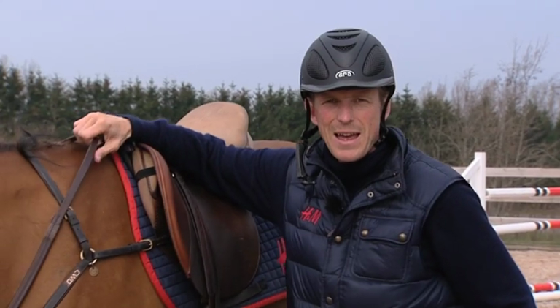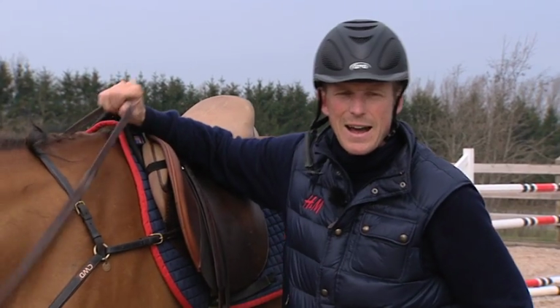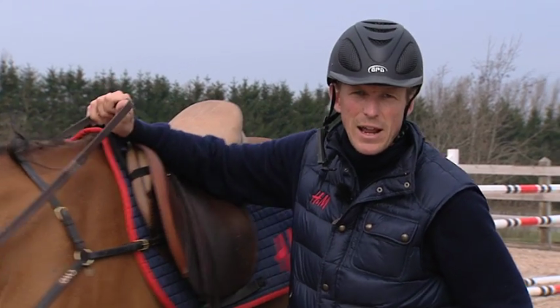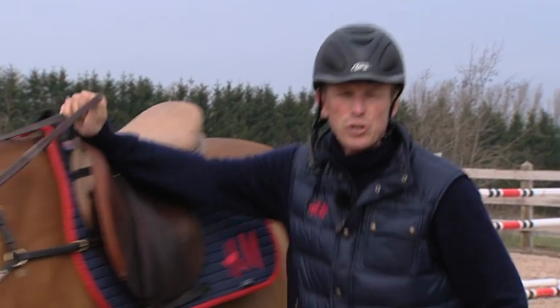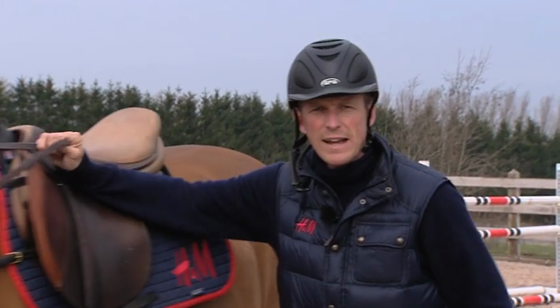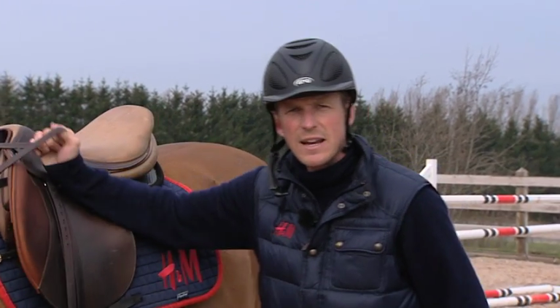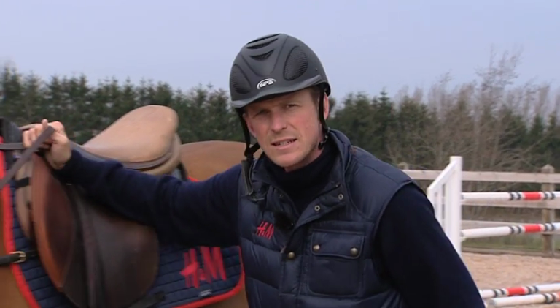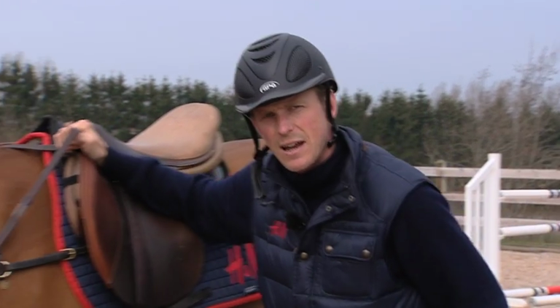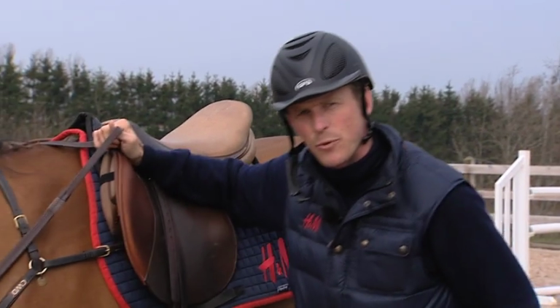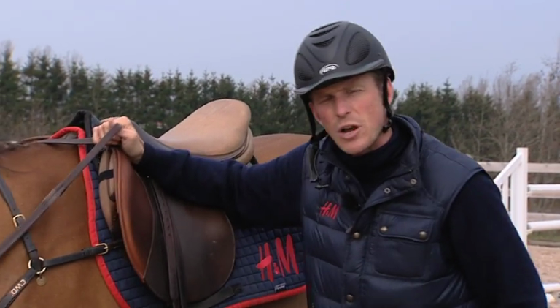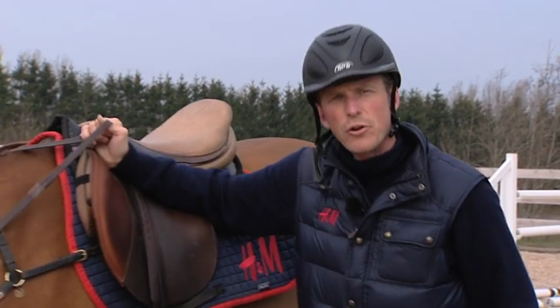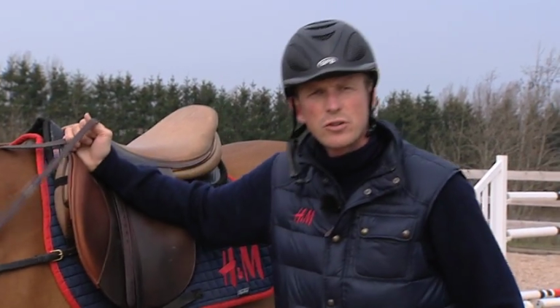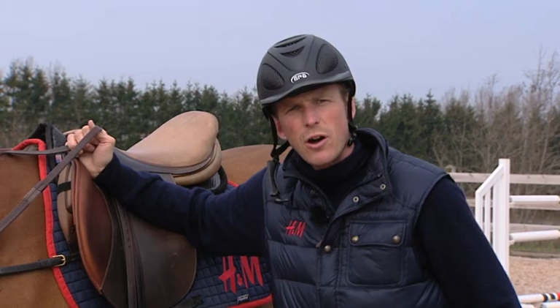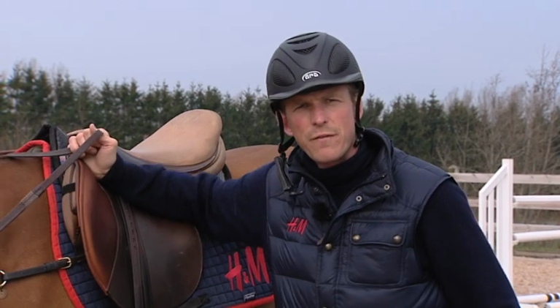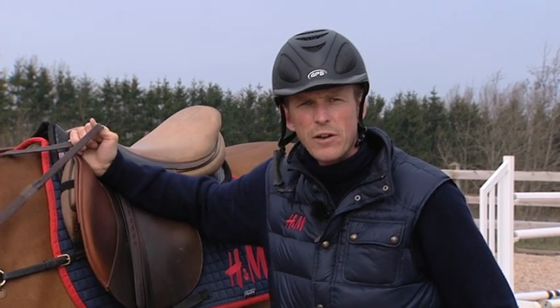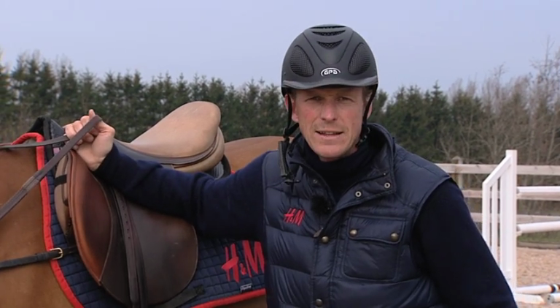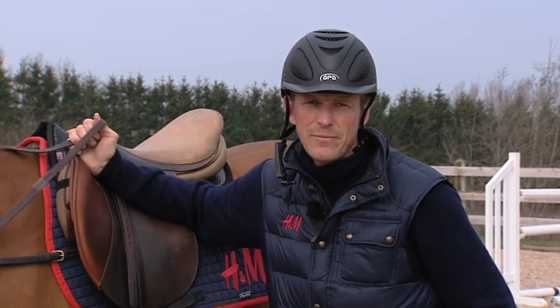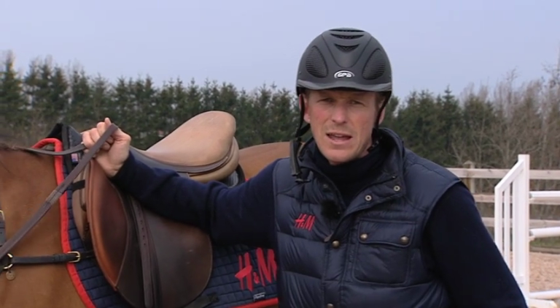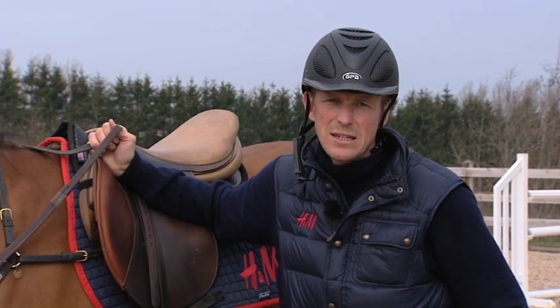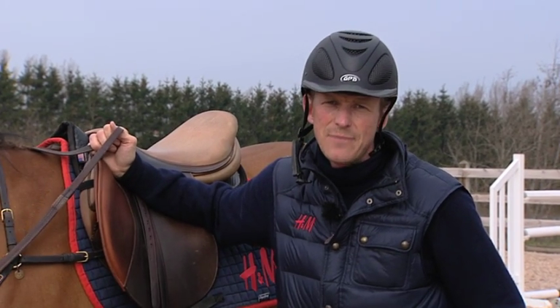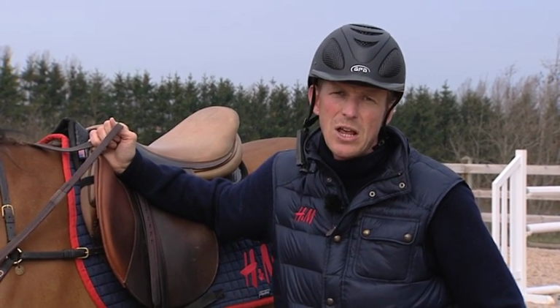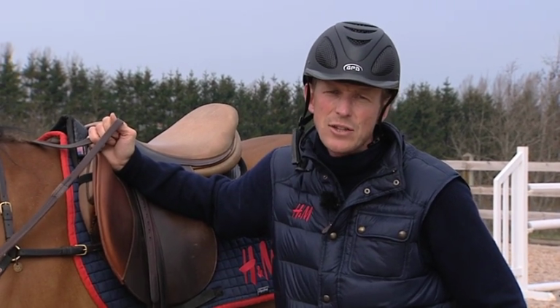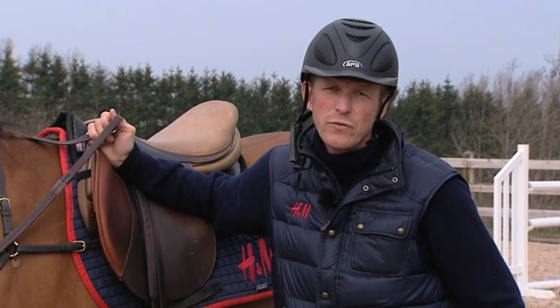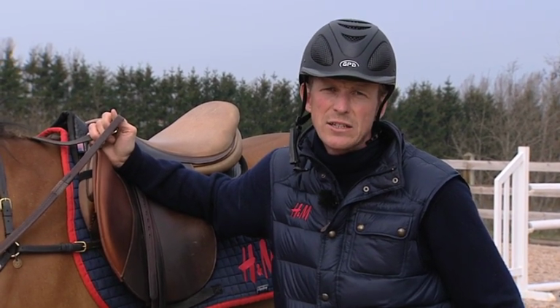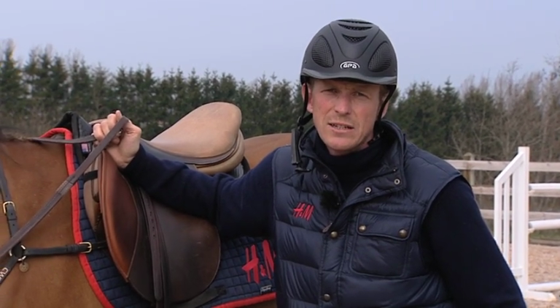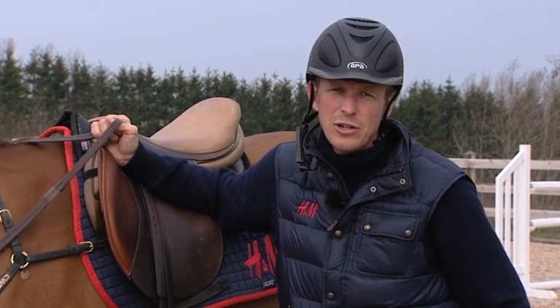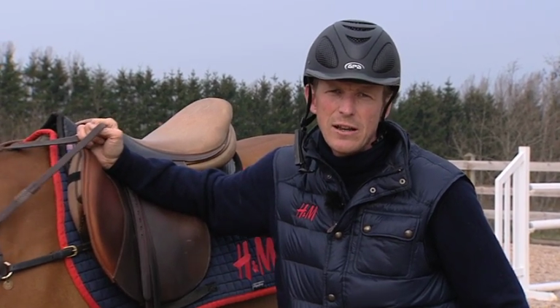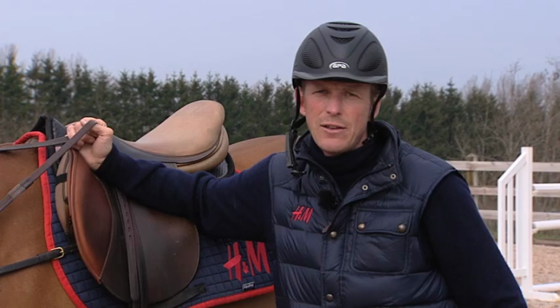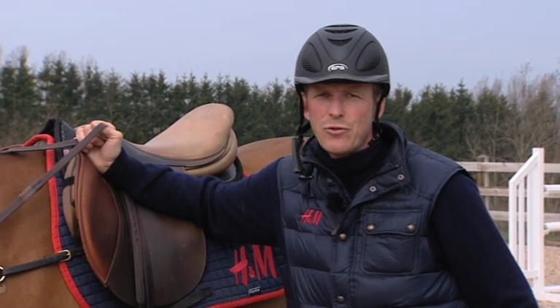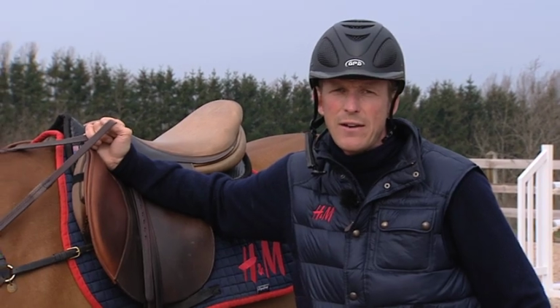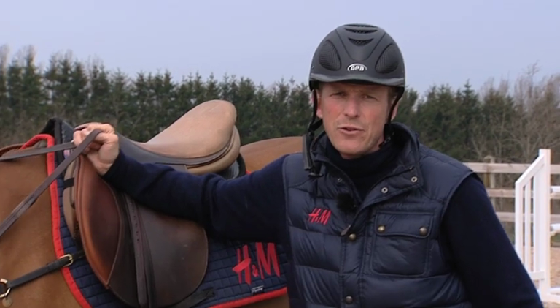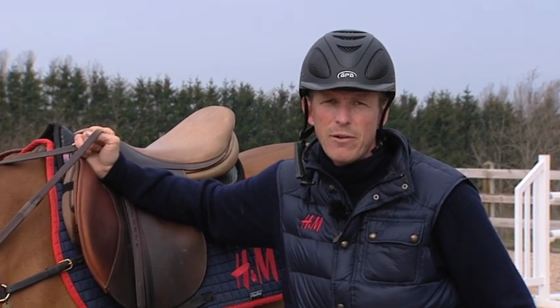Hi, today I'm going to show you an exercise. We're going to jump over an oxer on a figure of eight. This is a useful exercise, especially to train for jump-offs.